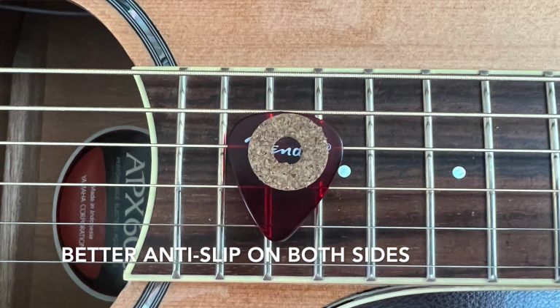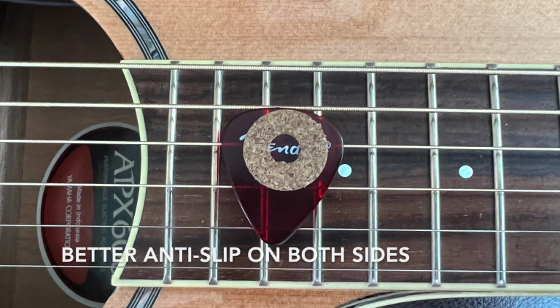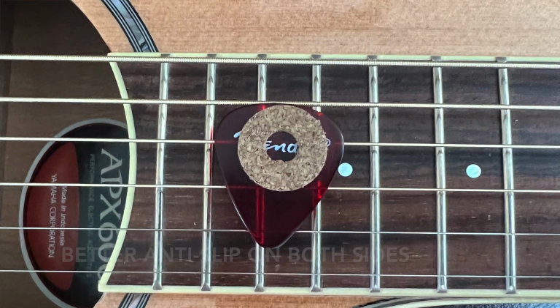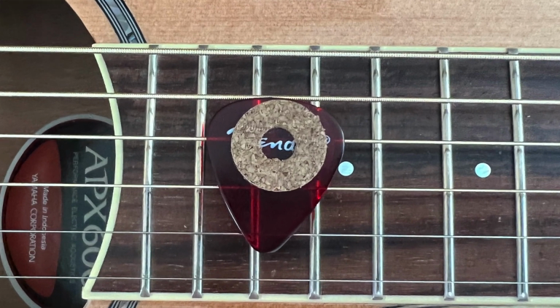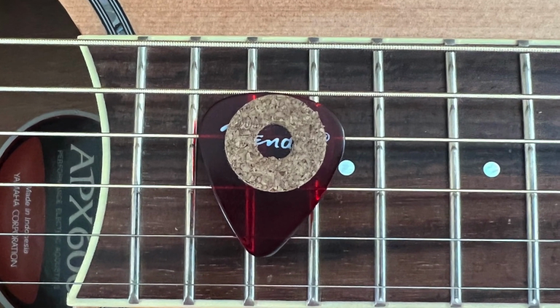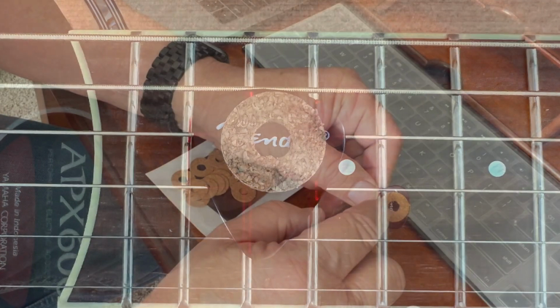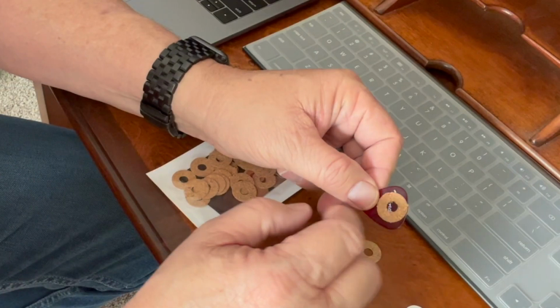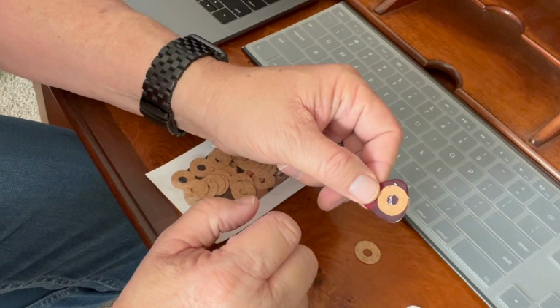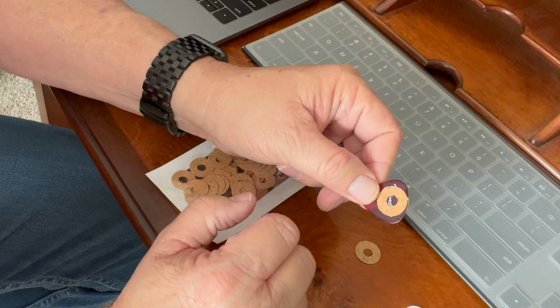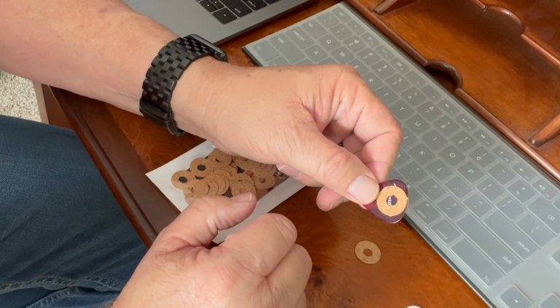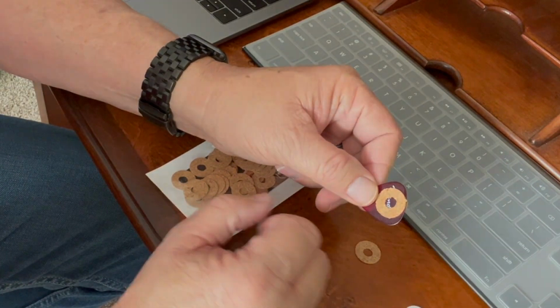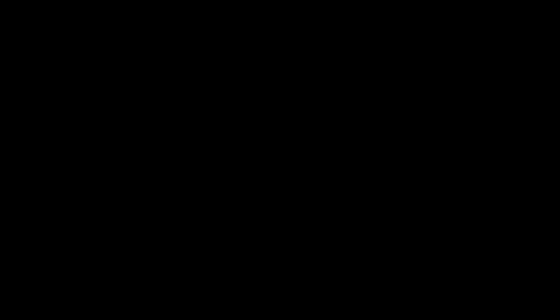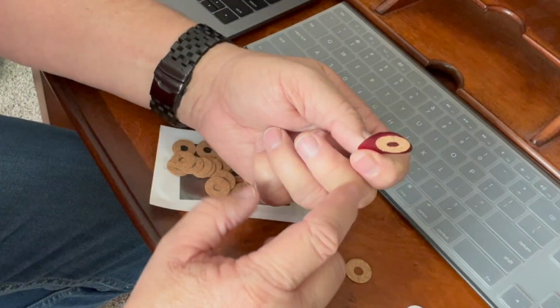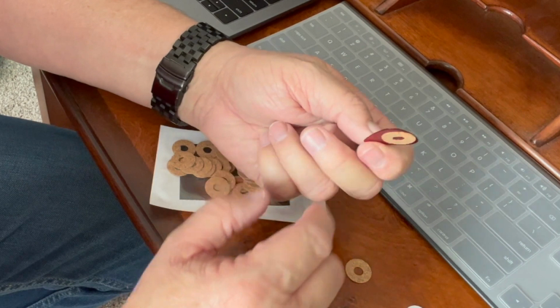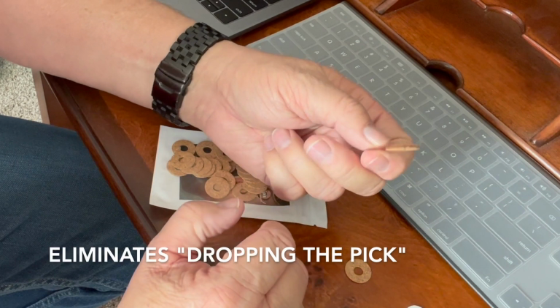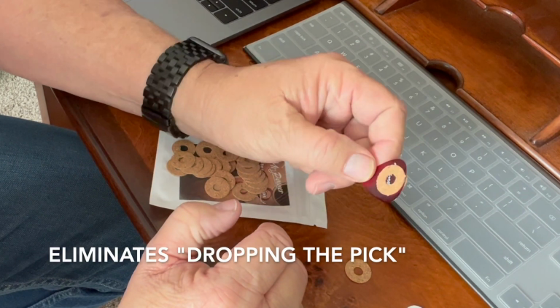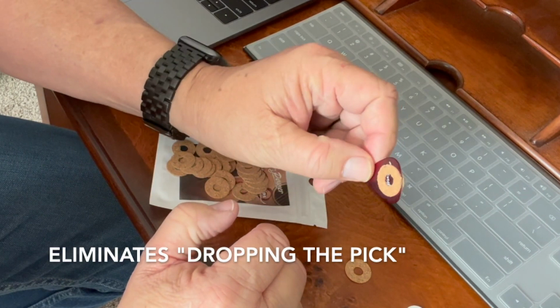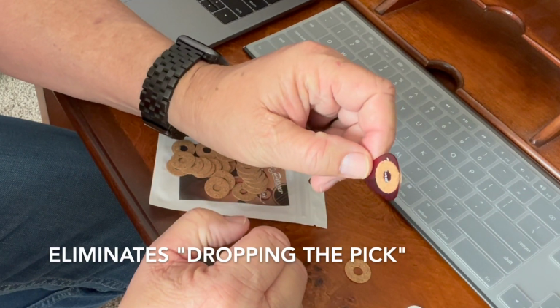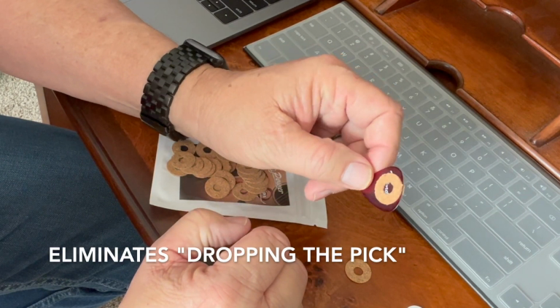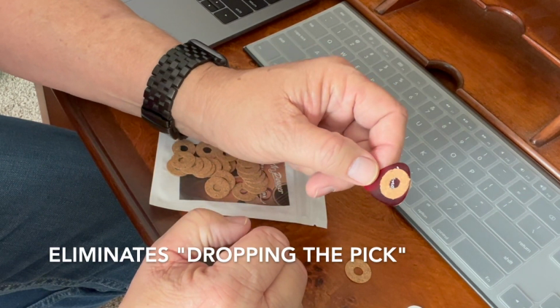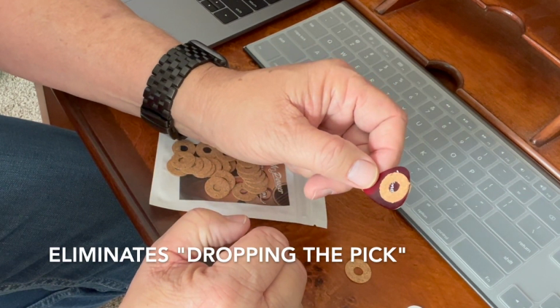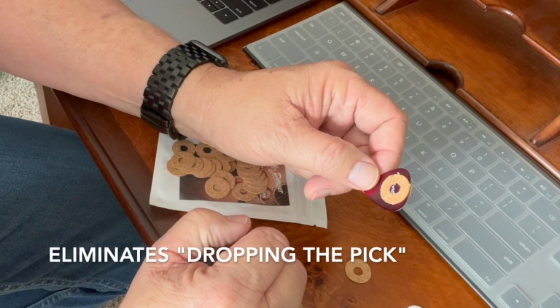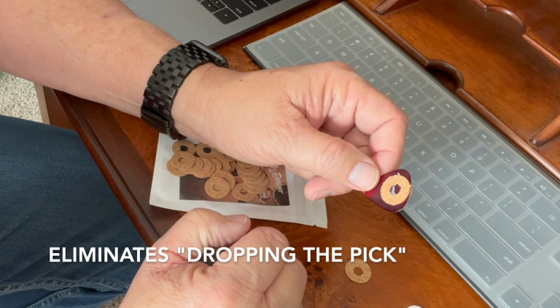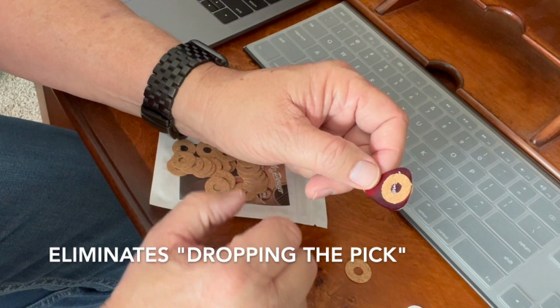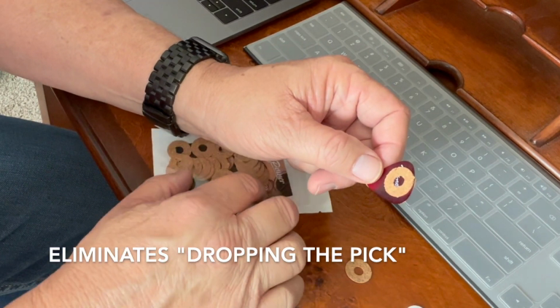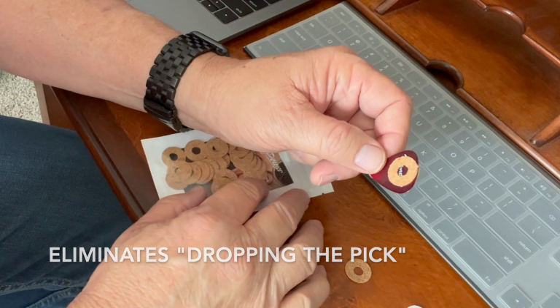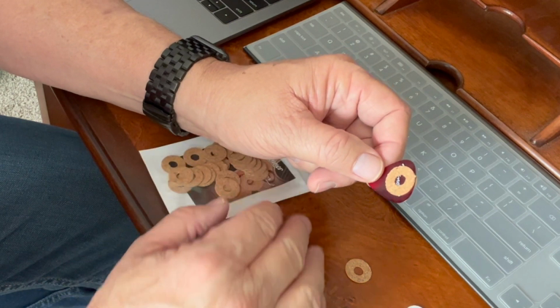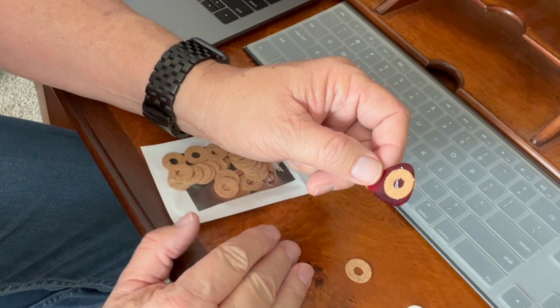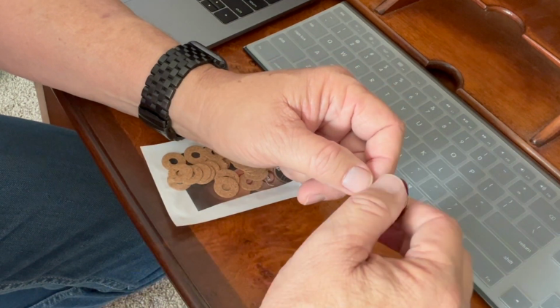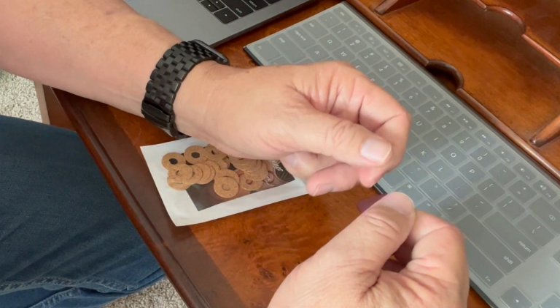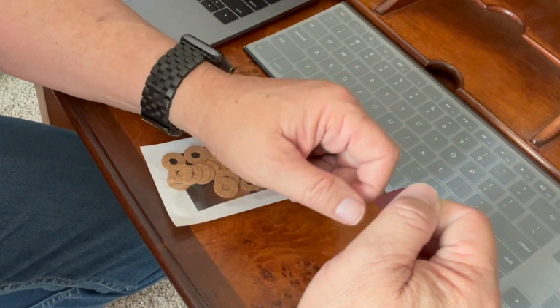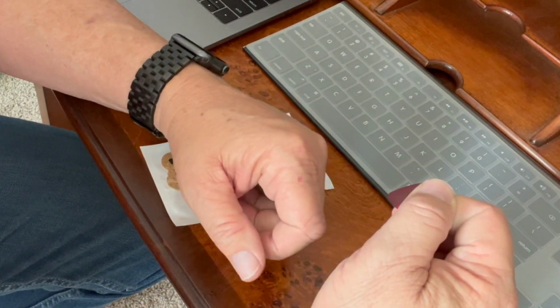I found that this kind of hole here helps you grip the guitar pick. I've been using these for a few months now, and I've yet to drop a single guitar pick — and that's ultimately the goal.